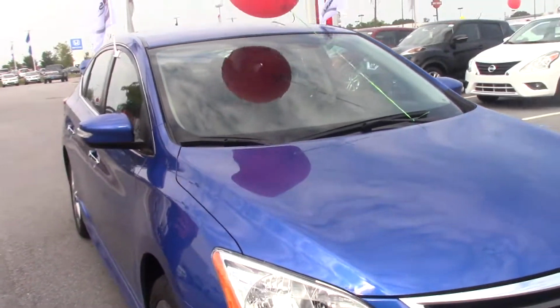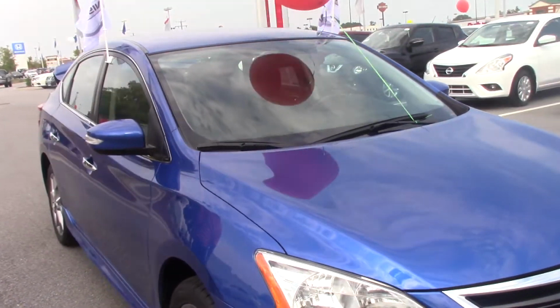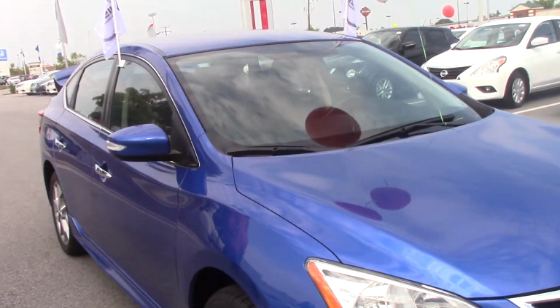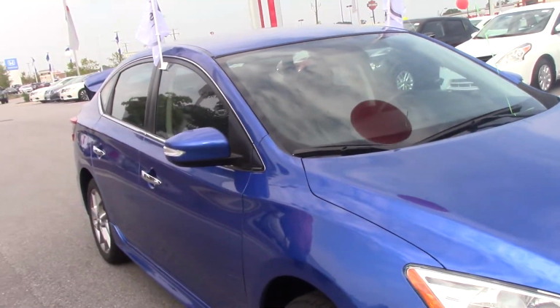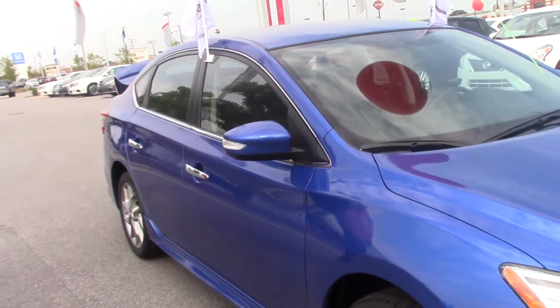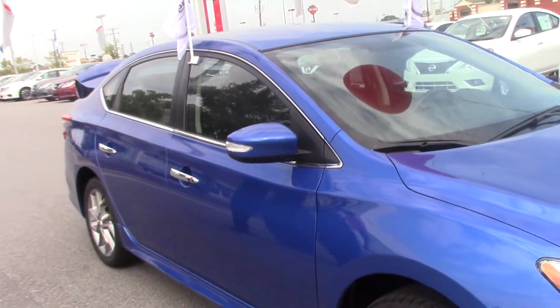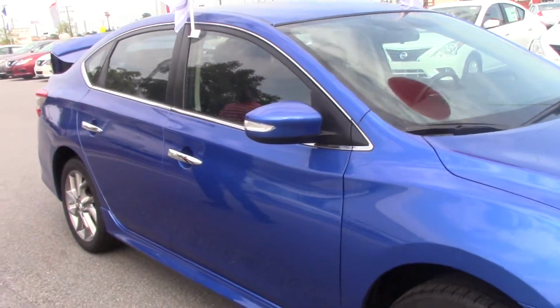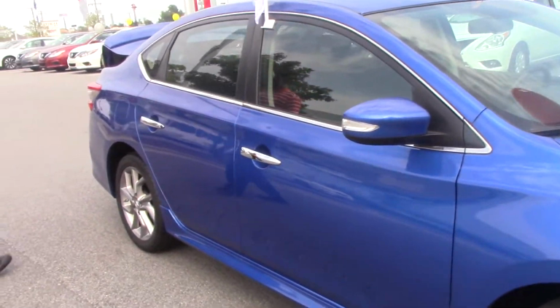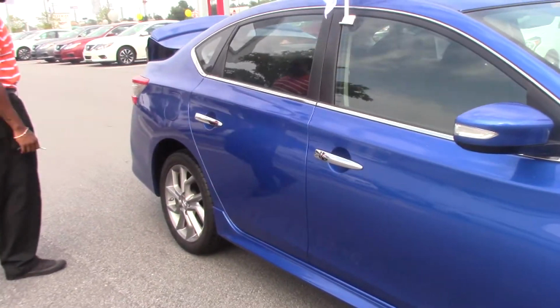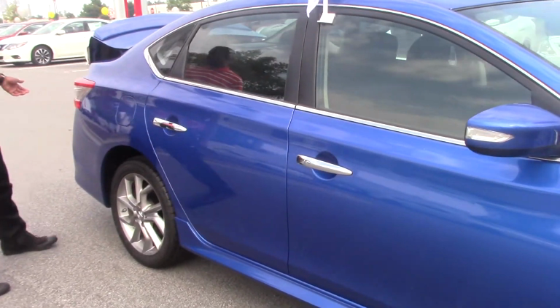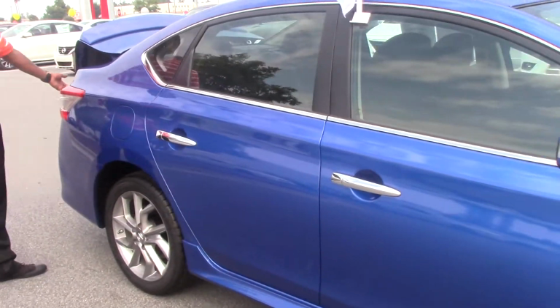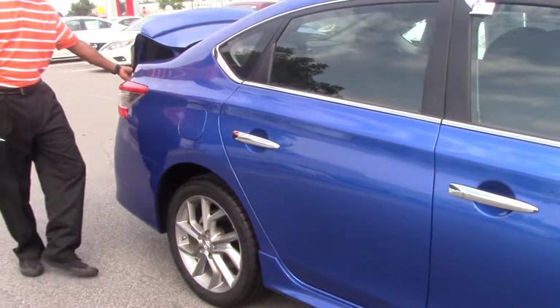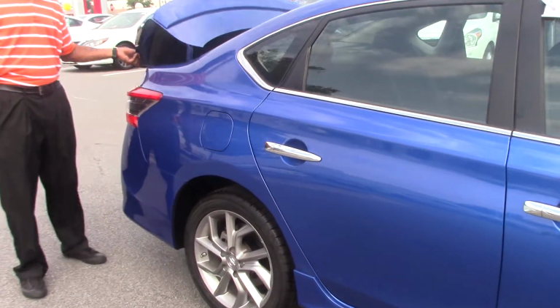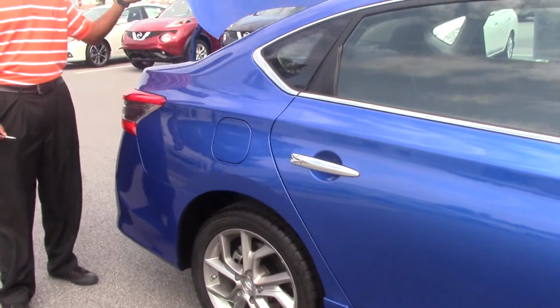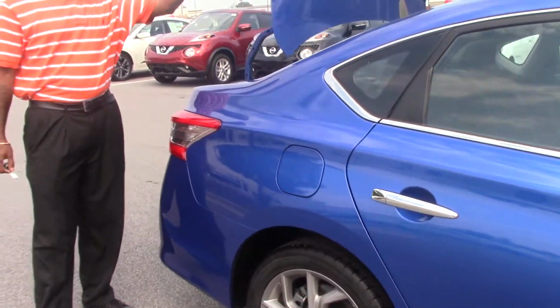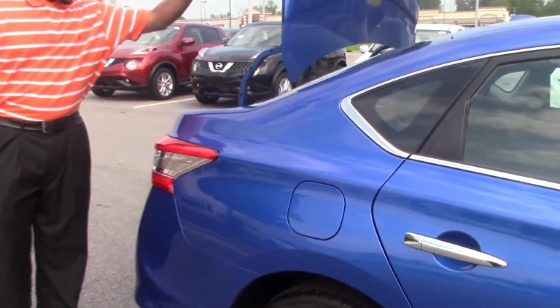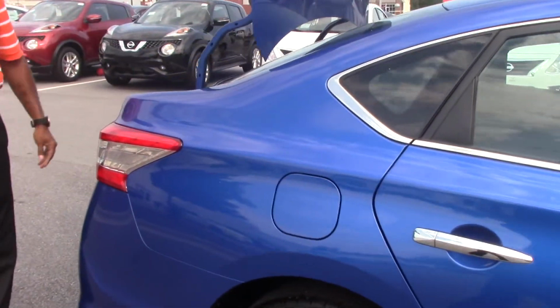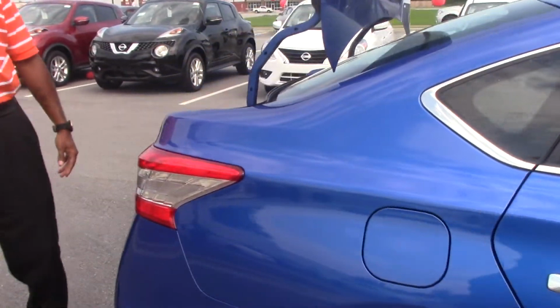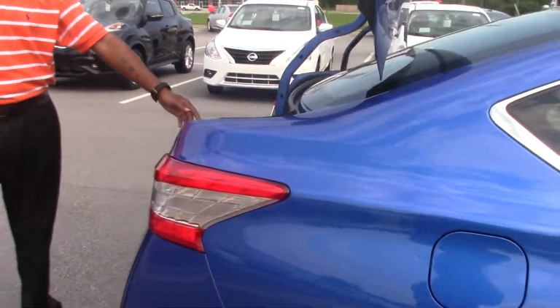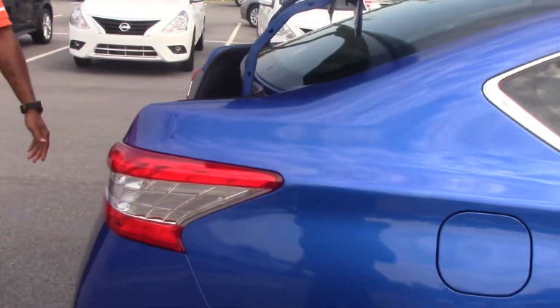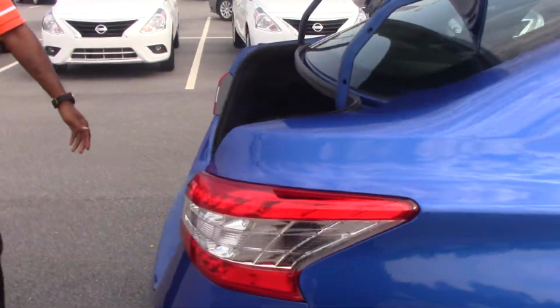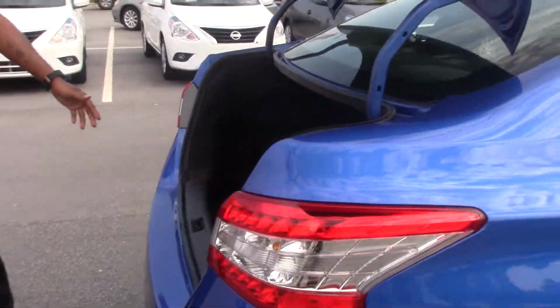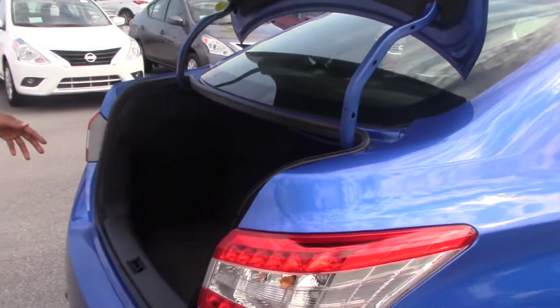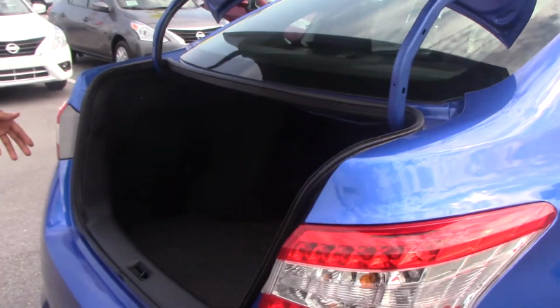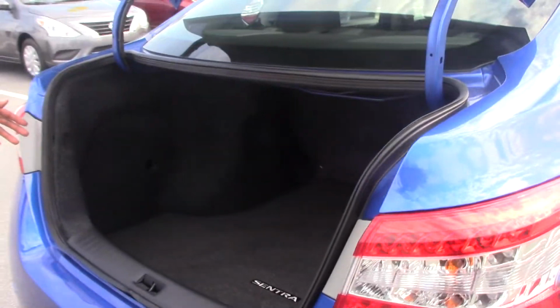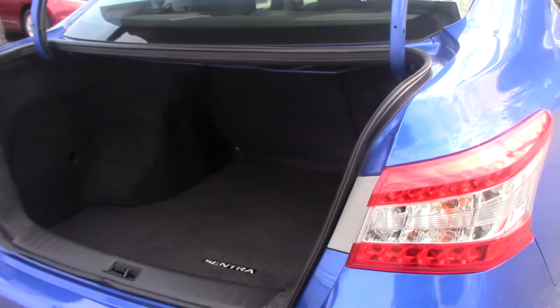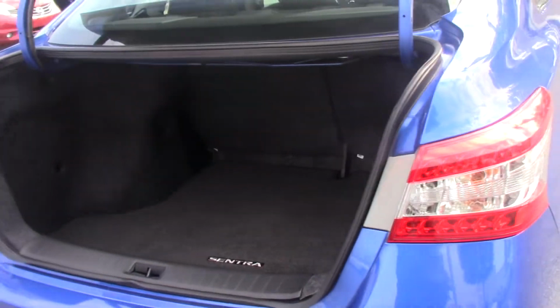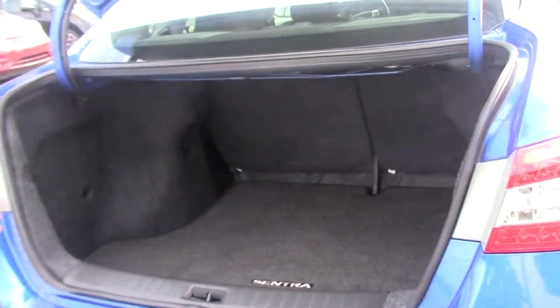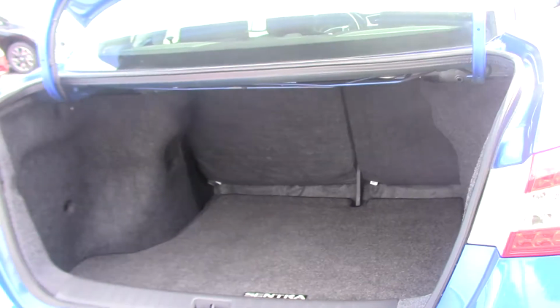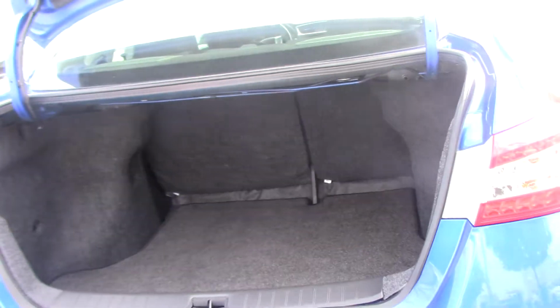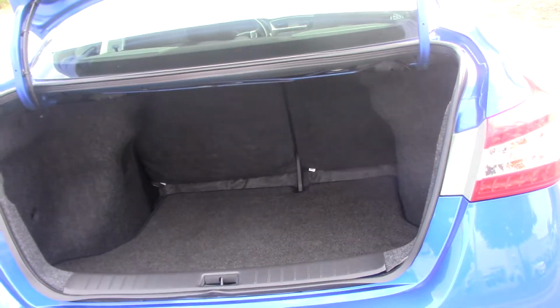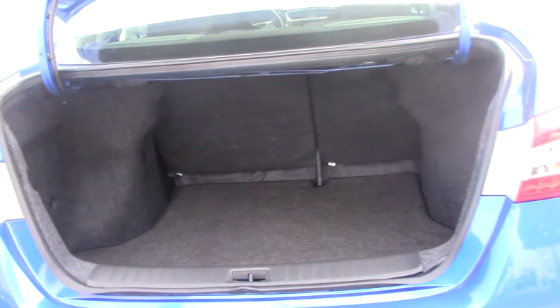It's a very nice car. As you can see, there's plenty of trunk space for your luggage and for your long trips.